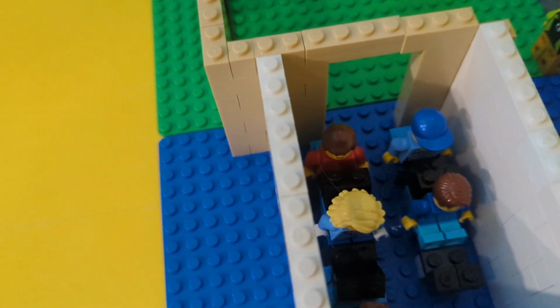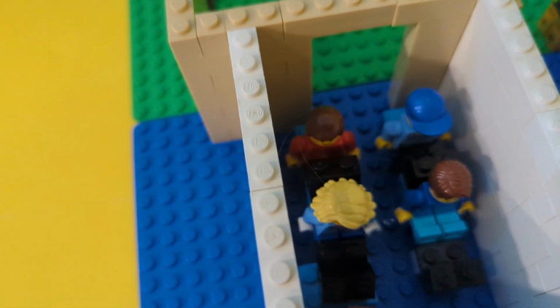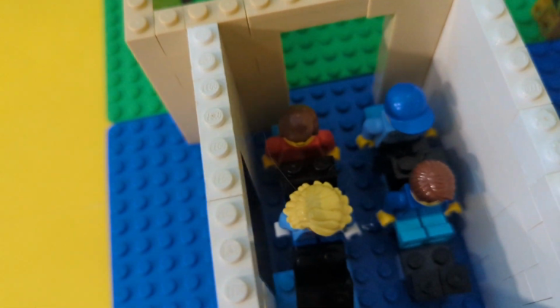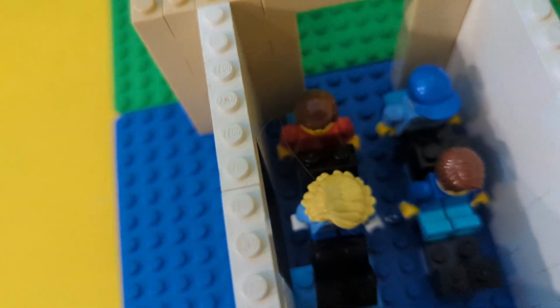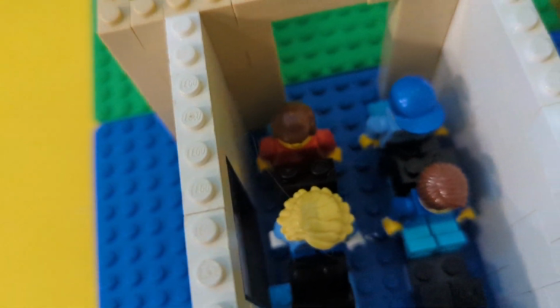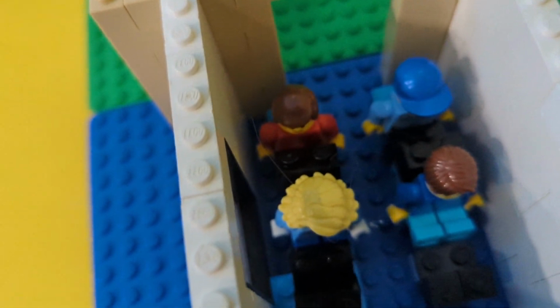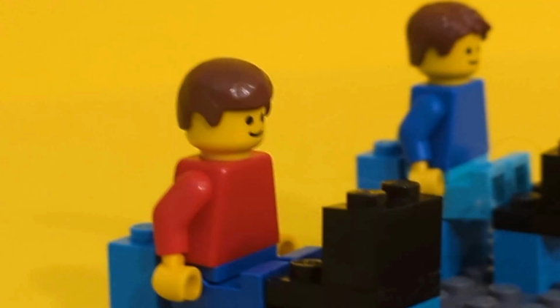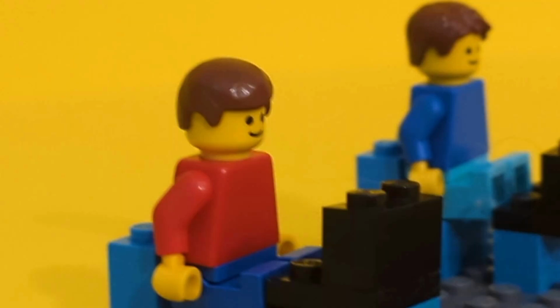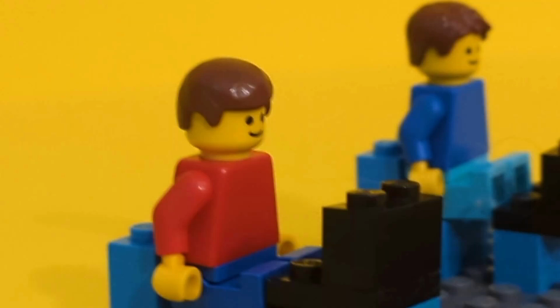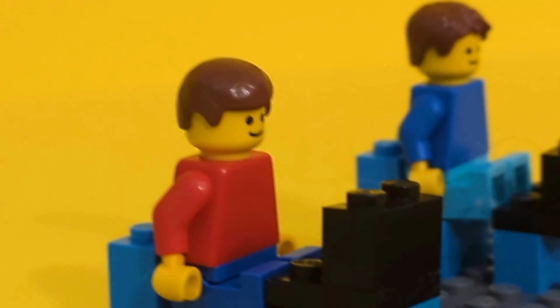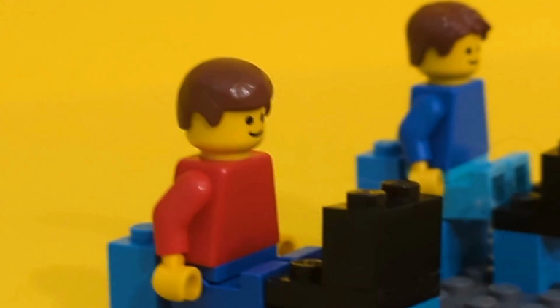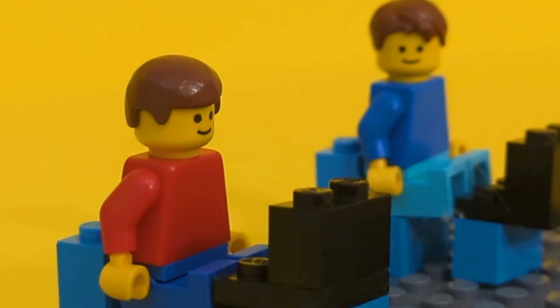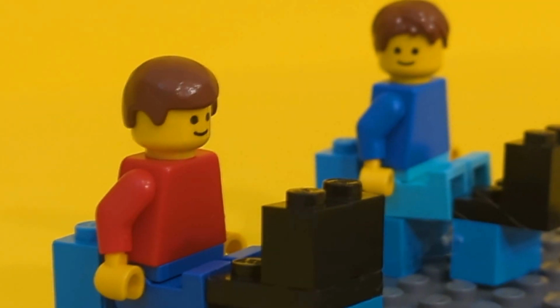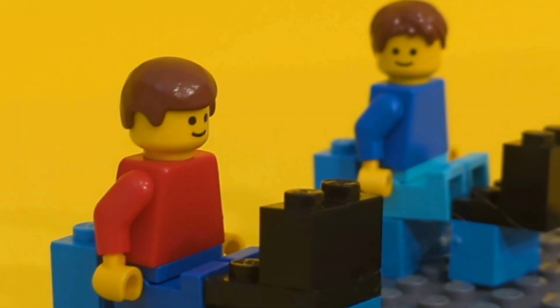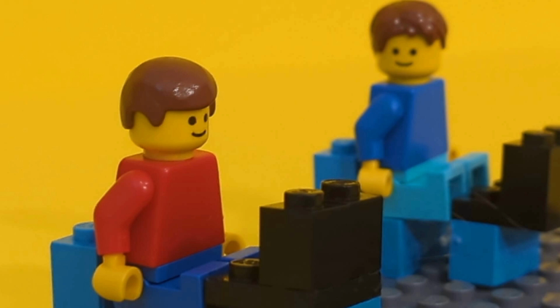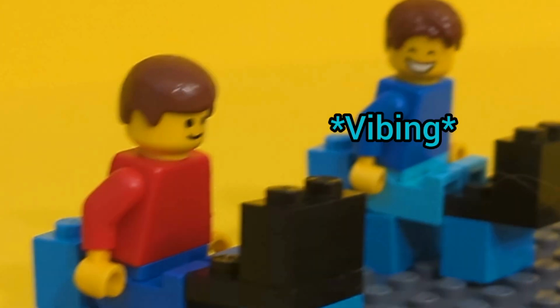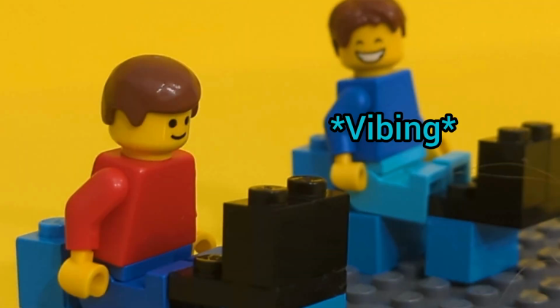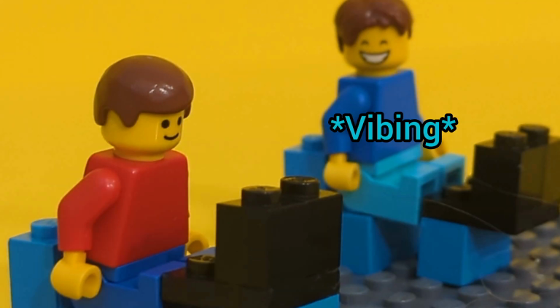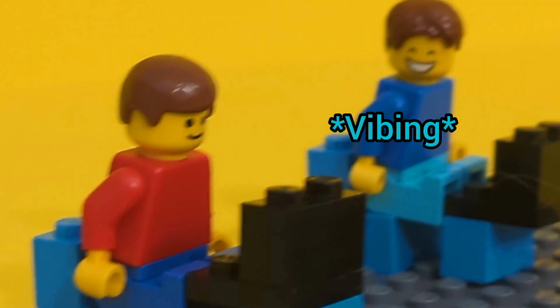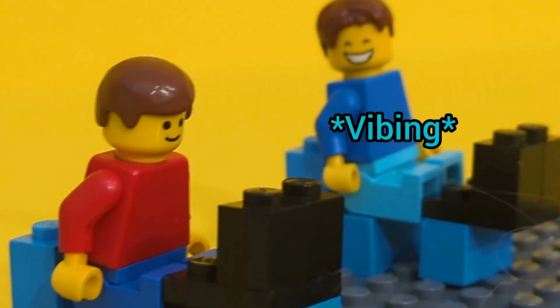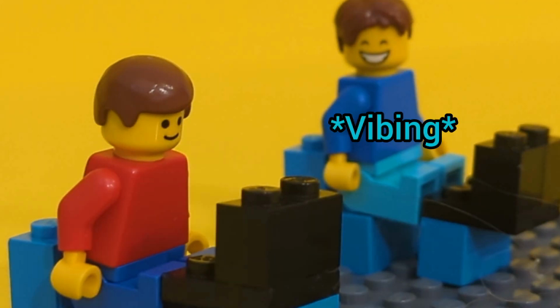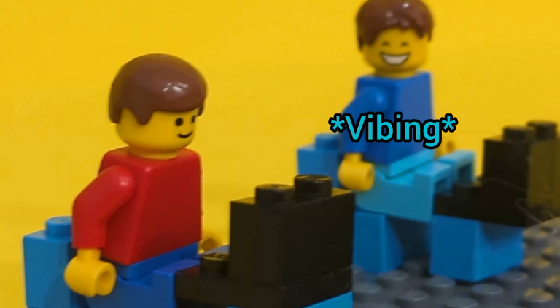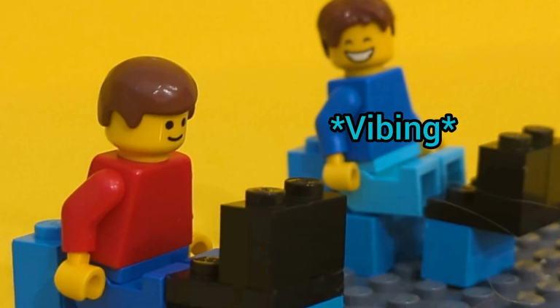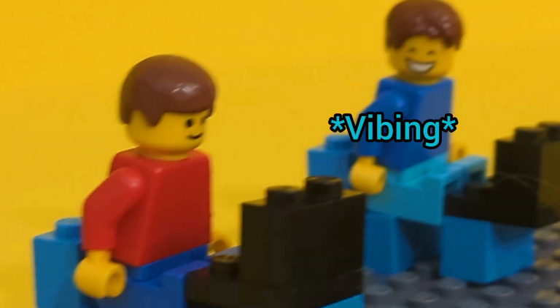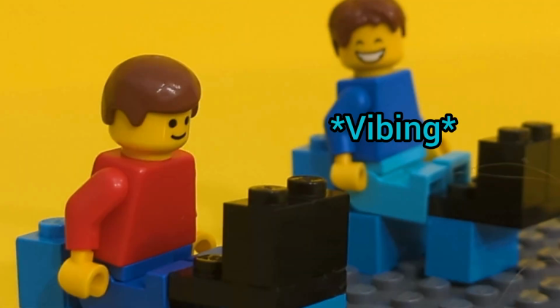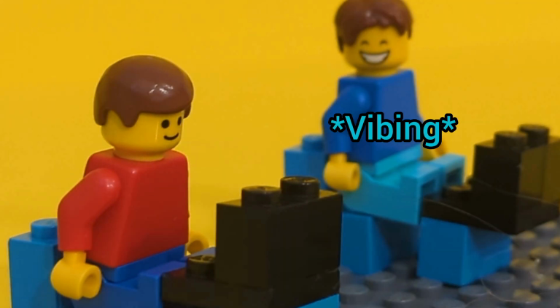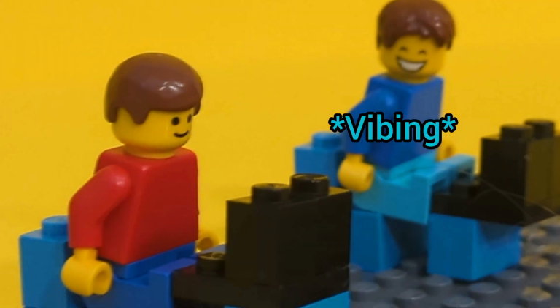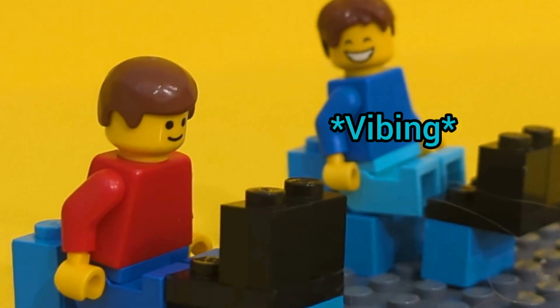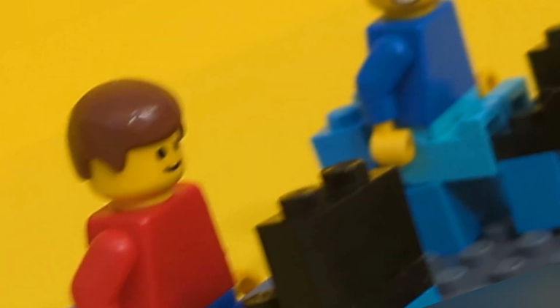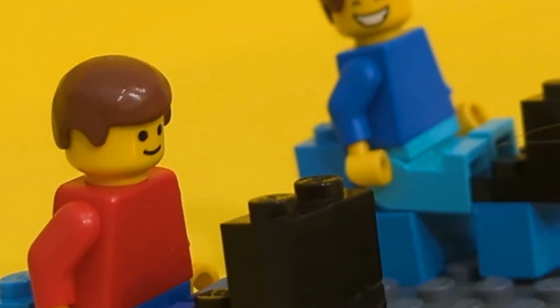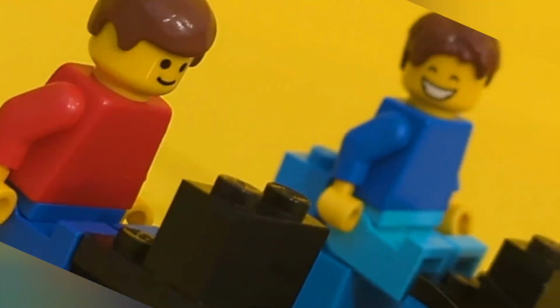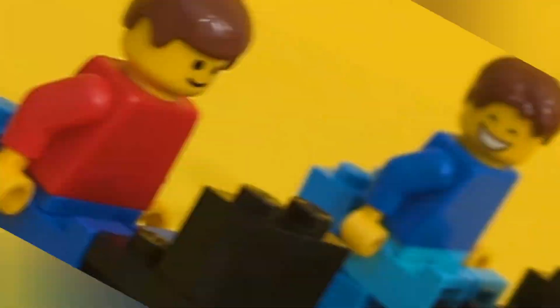Oh wait a minute, there's a problem with pulling the Chromebooks. This computer doesn't work, work, work - I gotta do my work but it doesn't work, work, work. How am I supposed to learn, learn, learn?